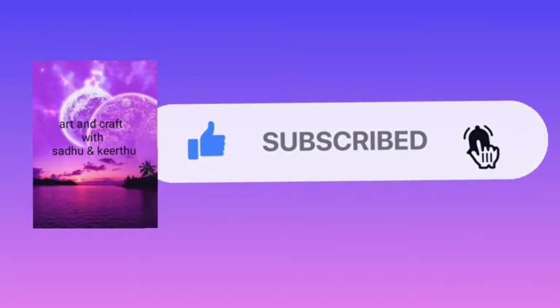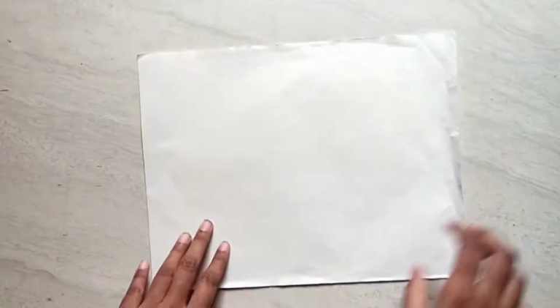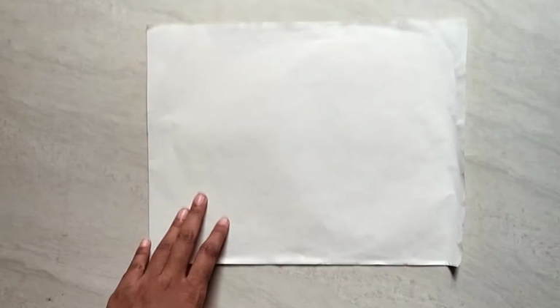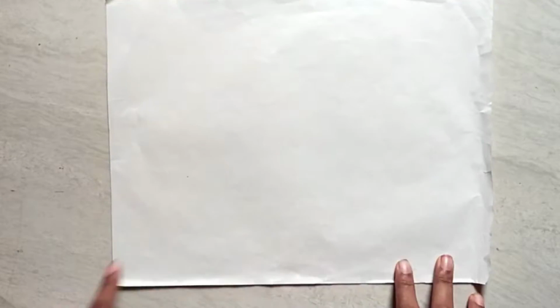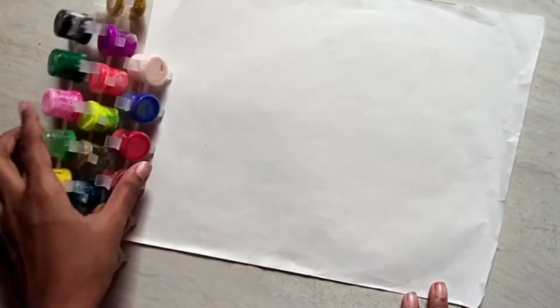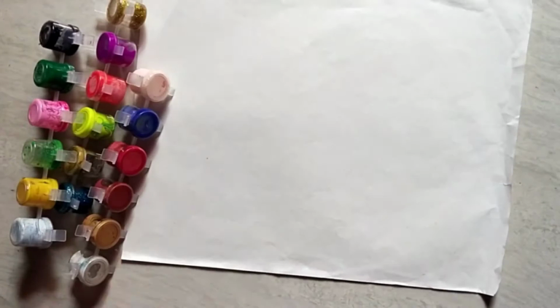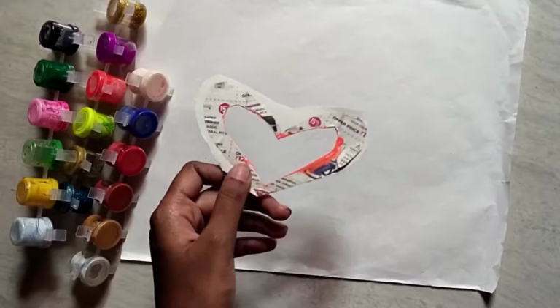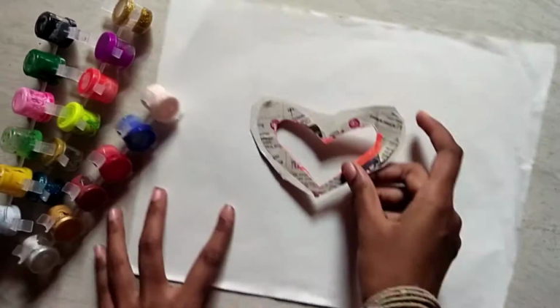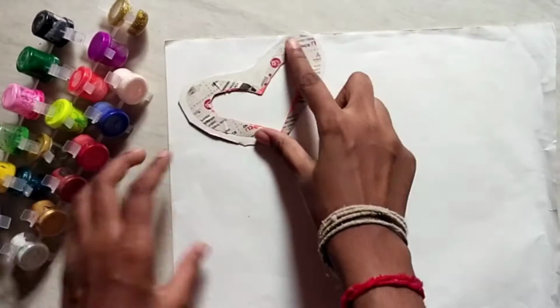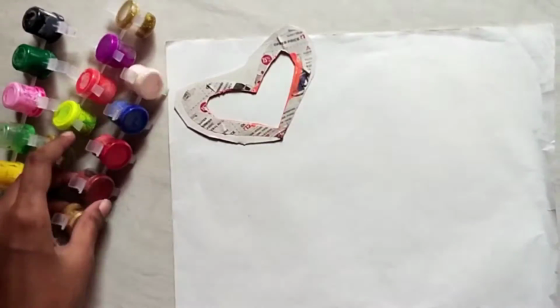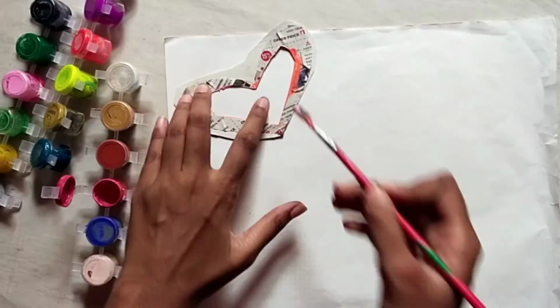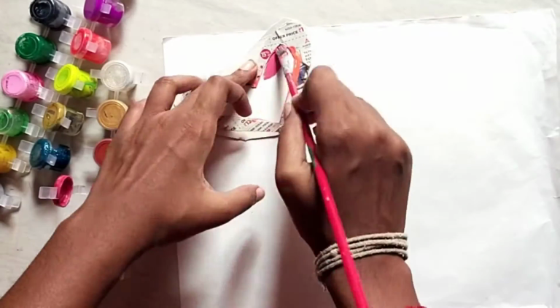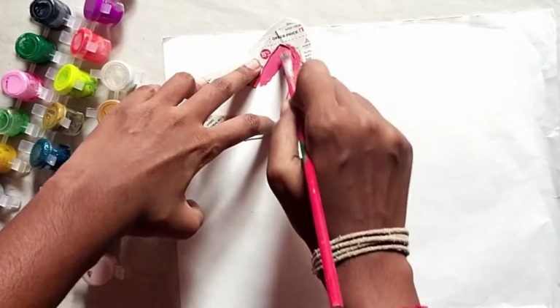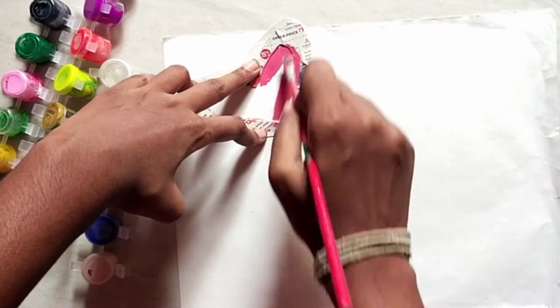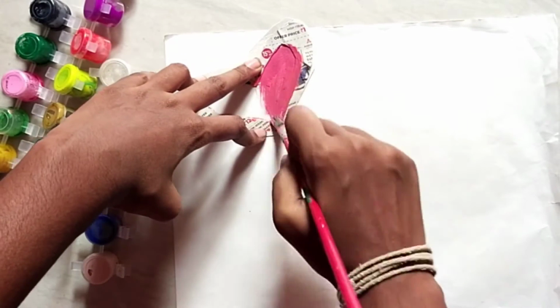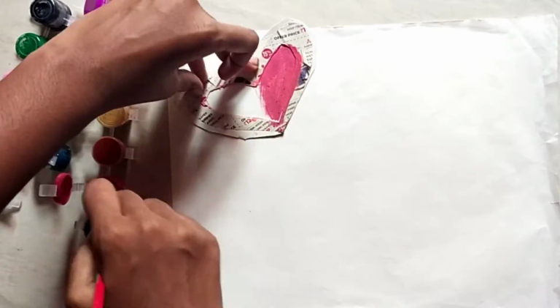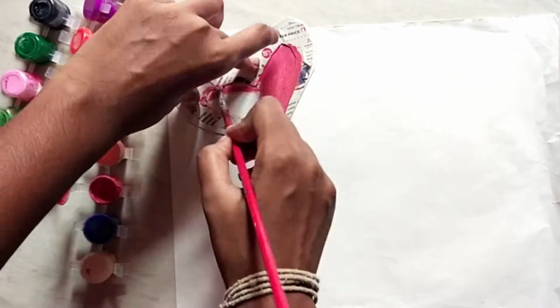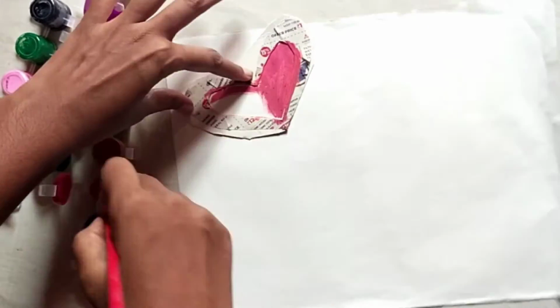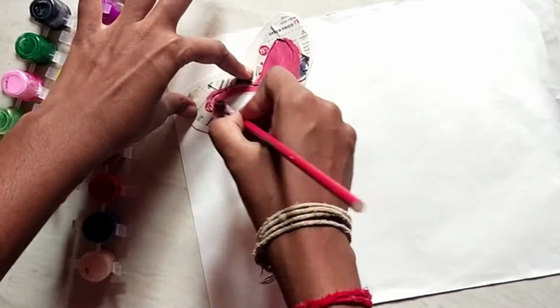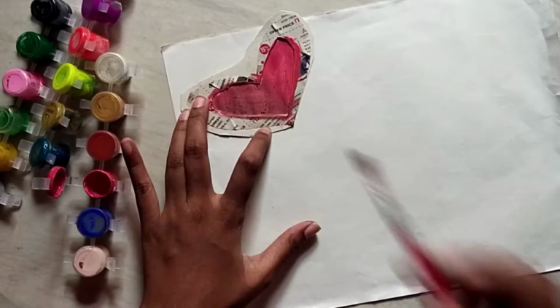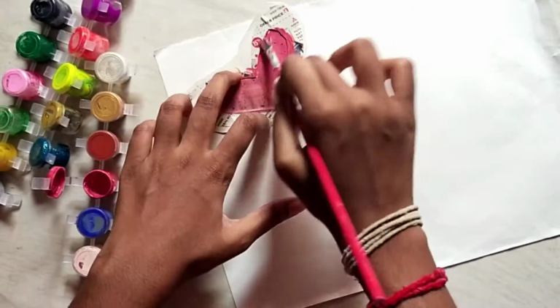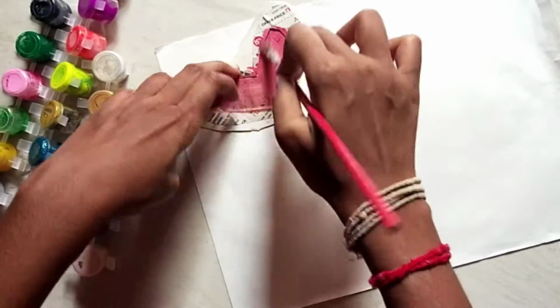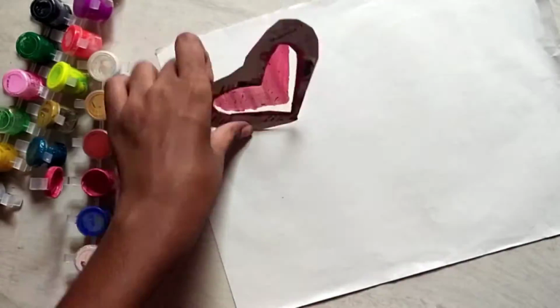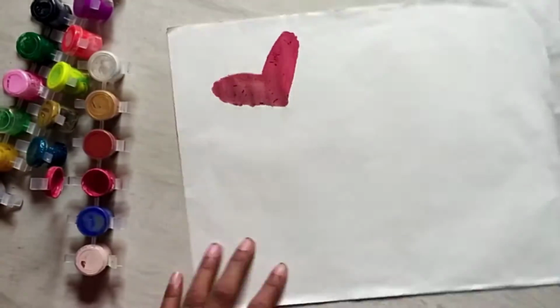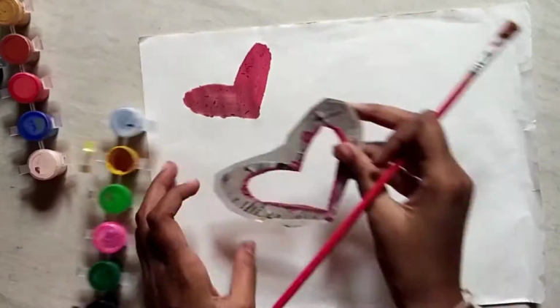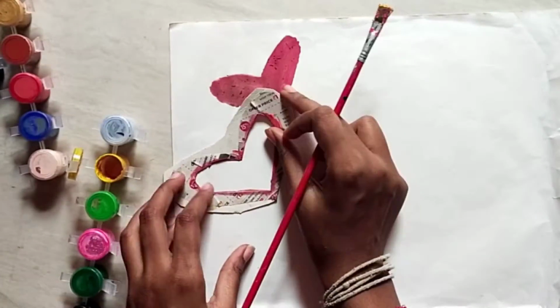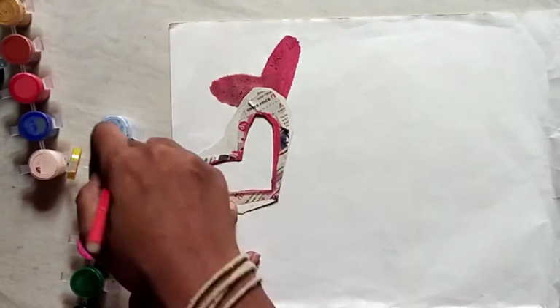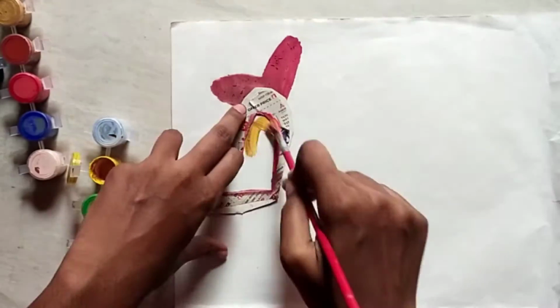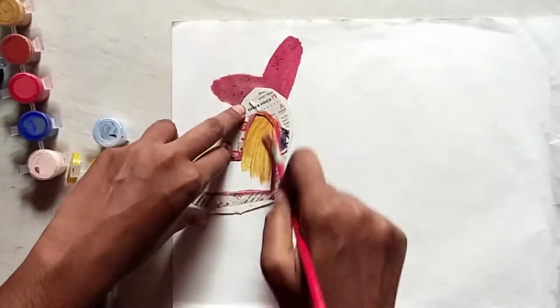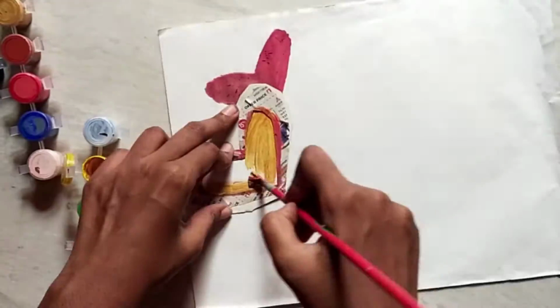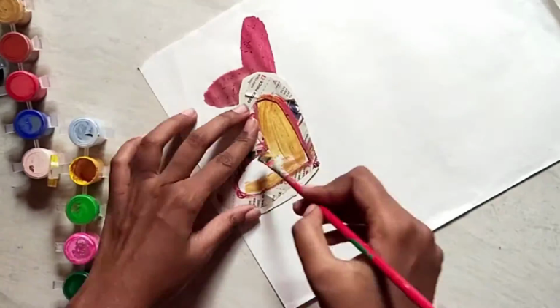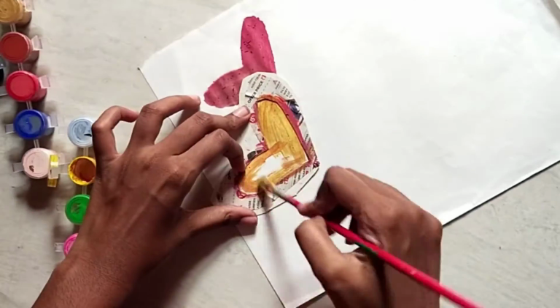In this video, we will see 5 patterns. We will add homemade stencils. There is a link in the description. Let's do this.